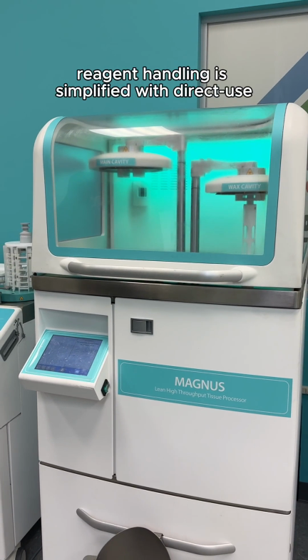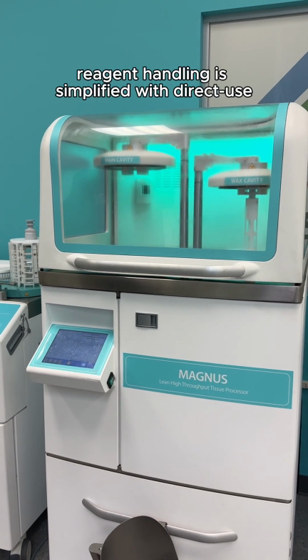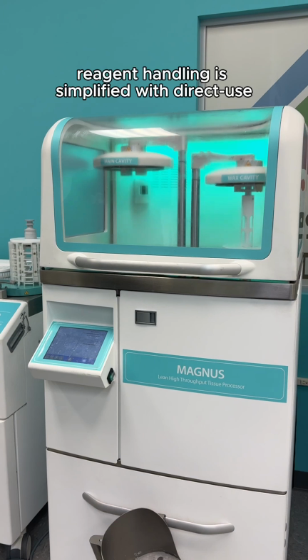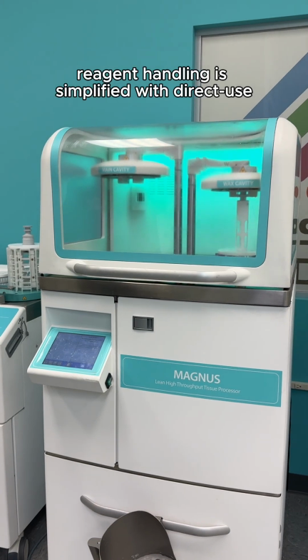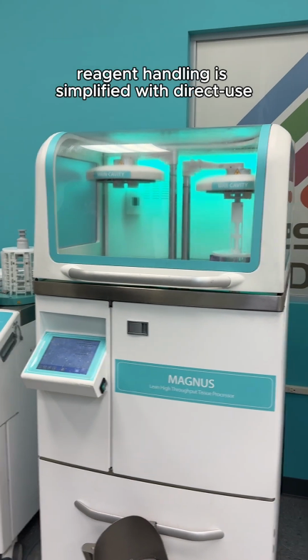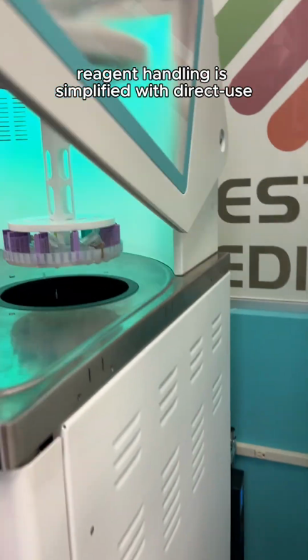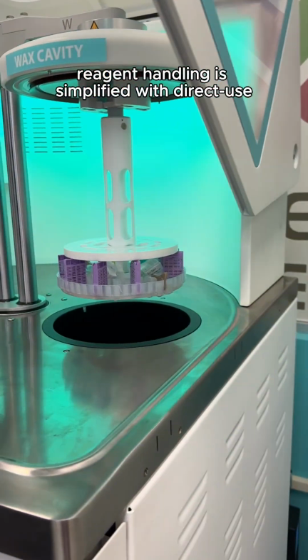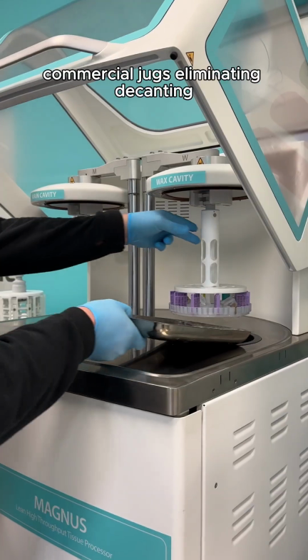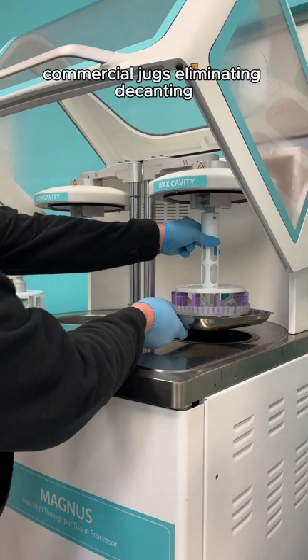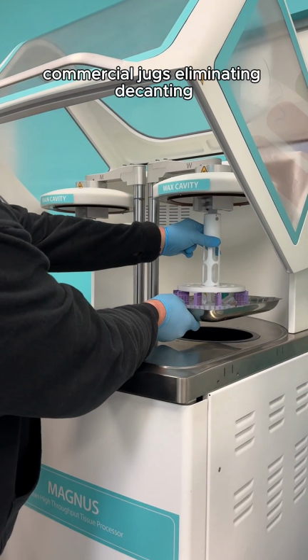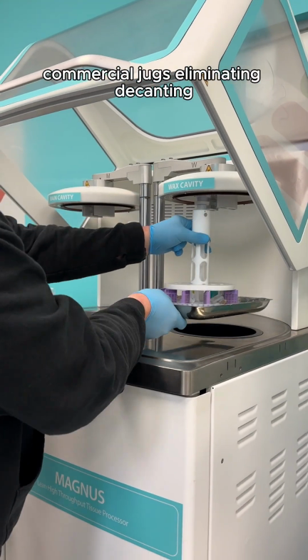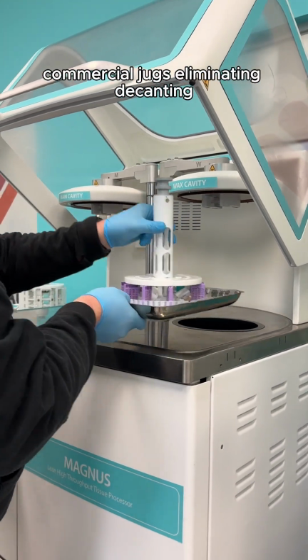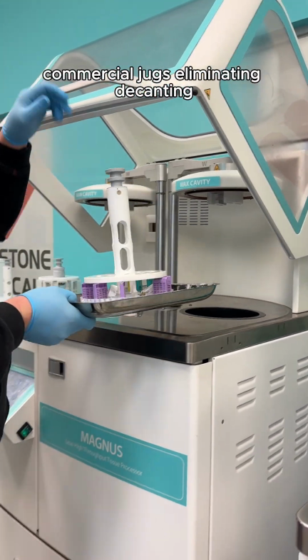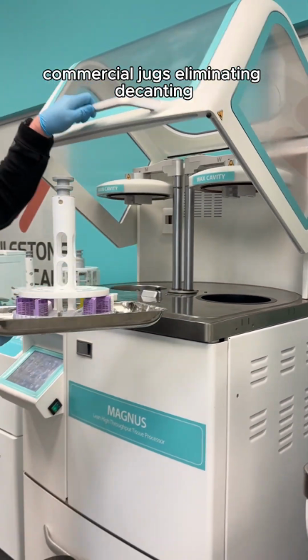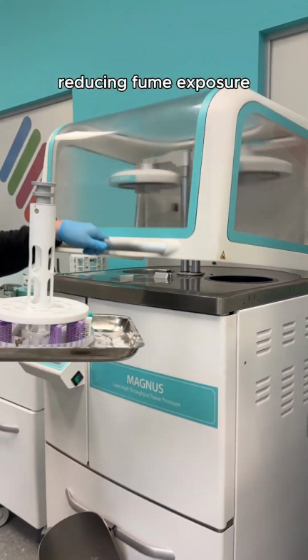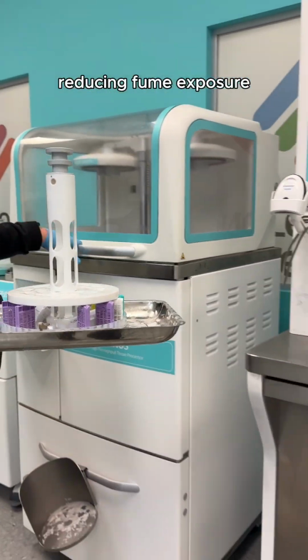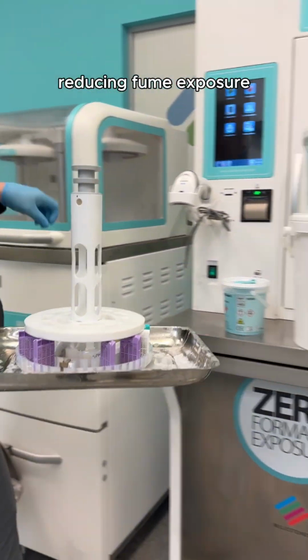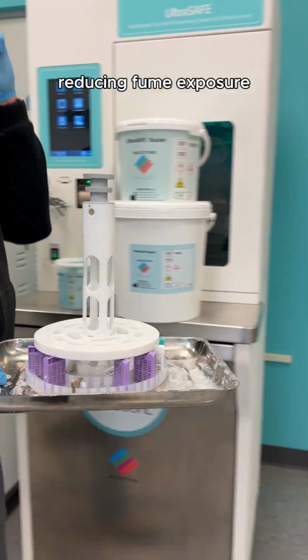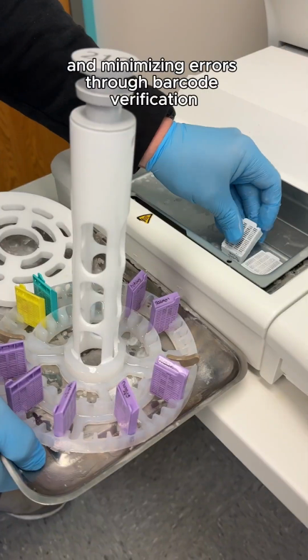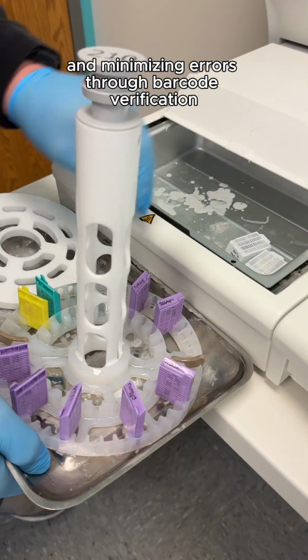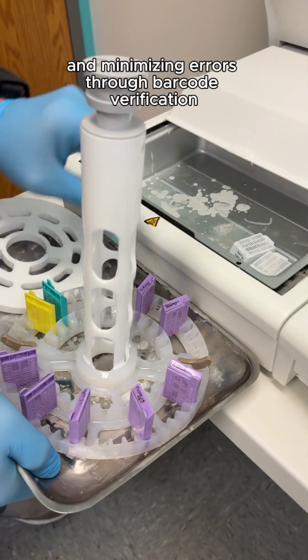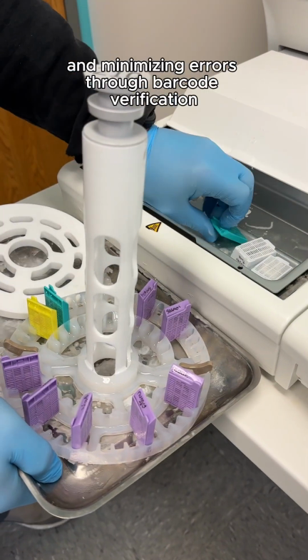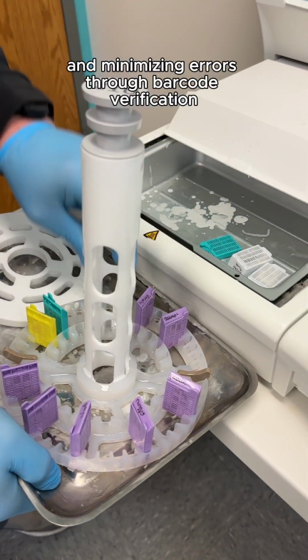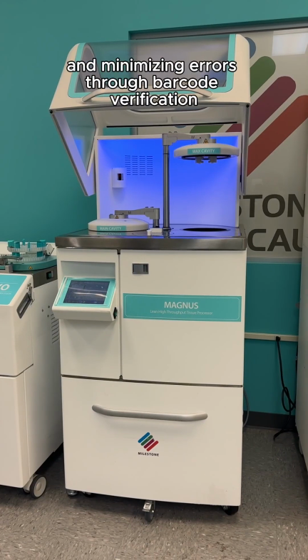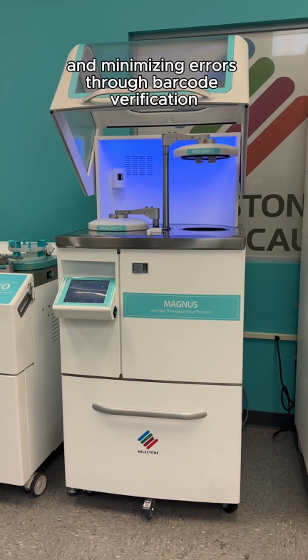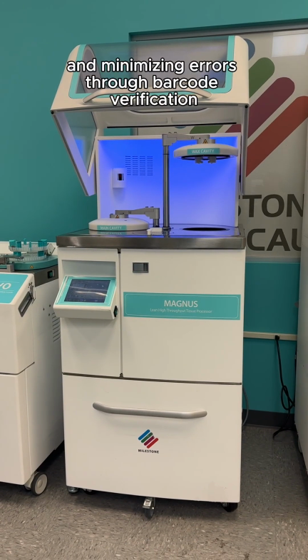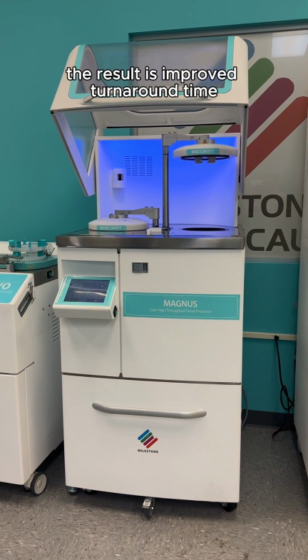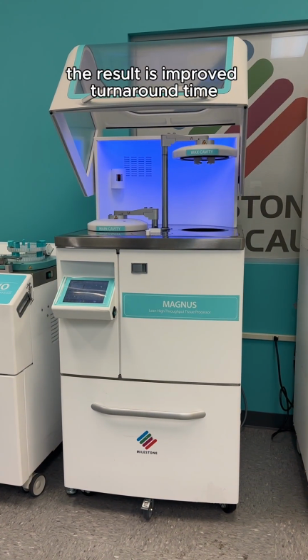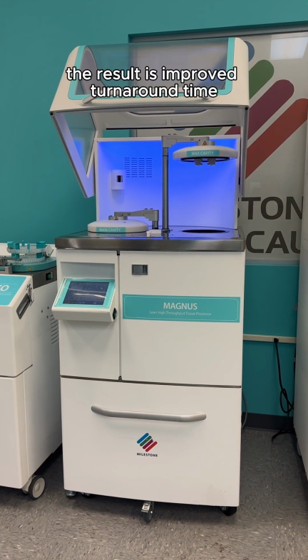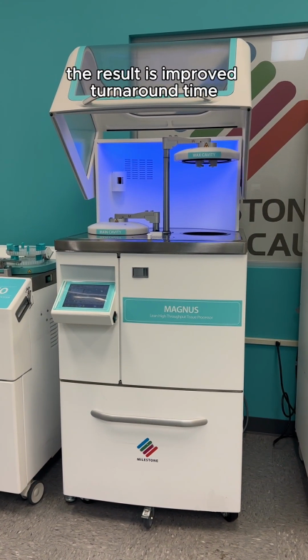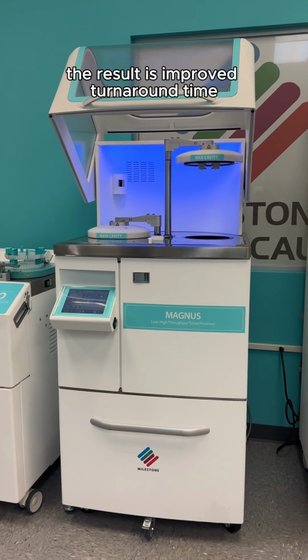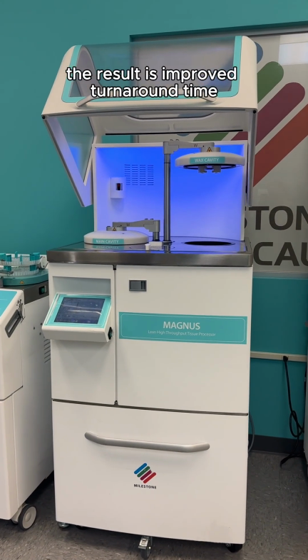Reagent handling is simplified with direct-use commercial jugs, eliminating decanting, reducing fume exposure, and minimizing errors through barcode verification. The result is improved turnaround time,